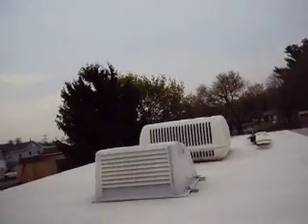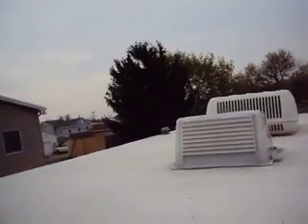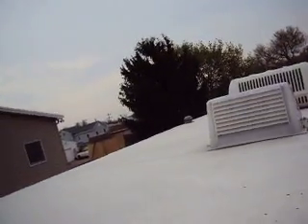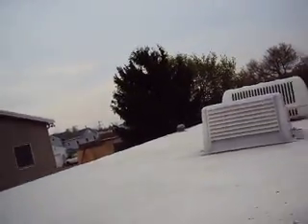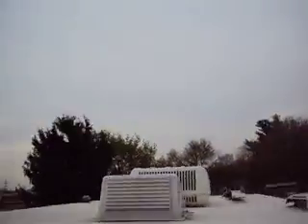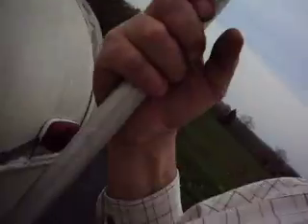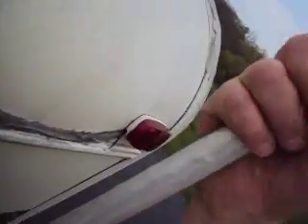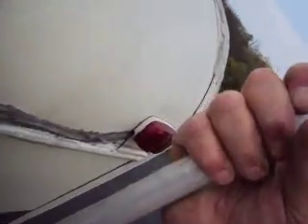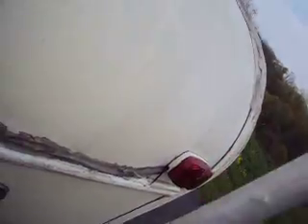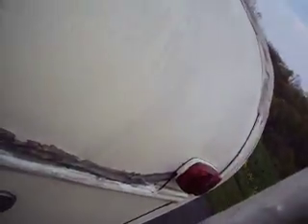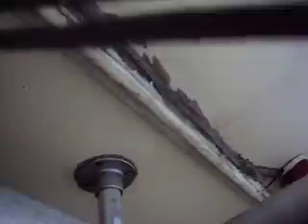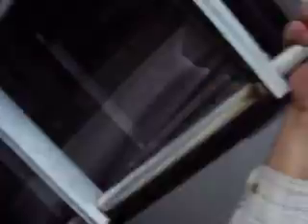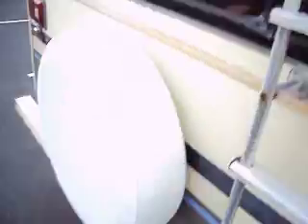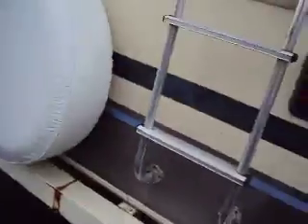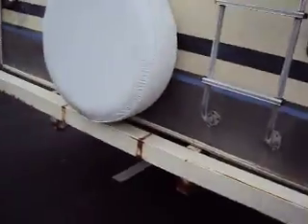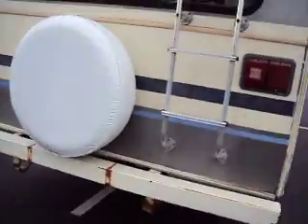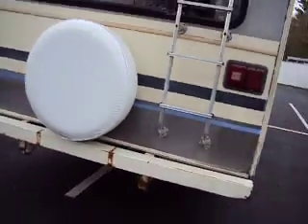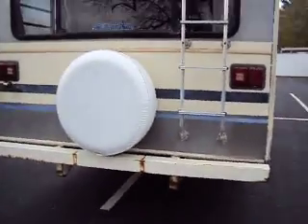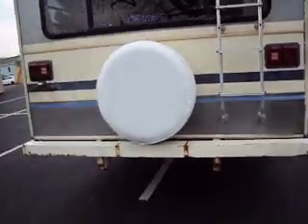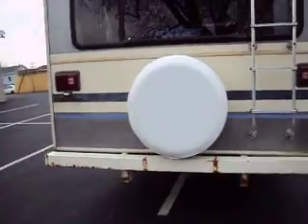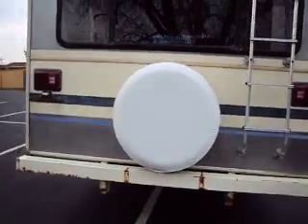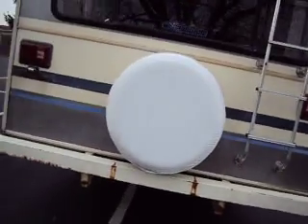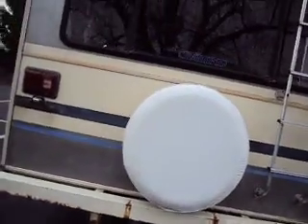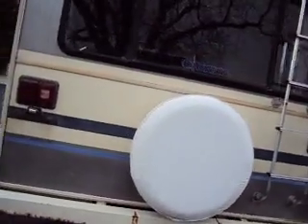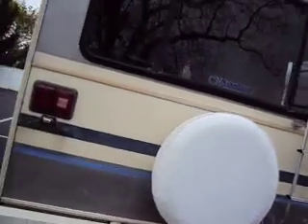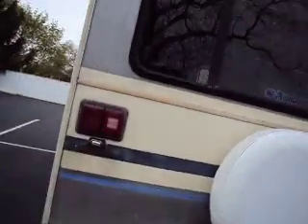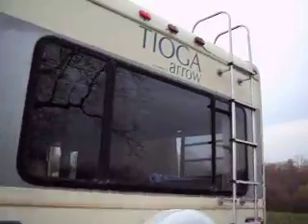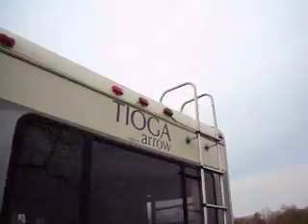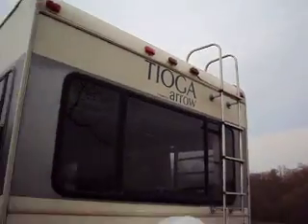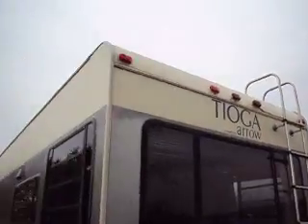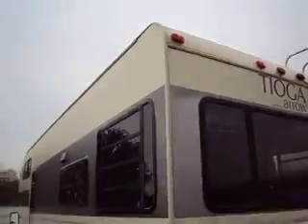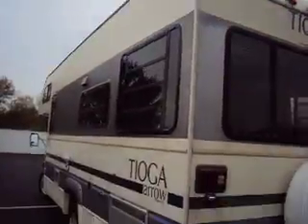The roof looks pretty solid. It does have a leak up front, and about 80% of all RVs like this with the overhang have a little bit of a leak, so it needs to be sealed up front.